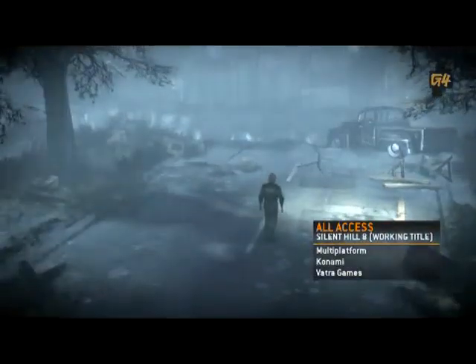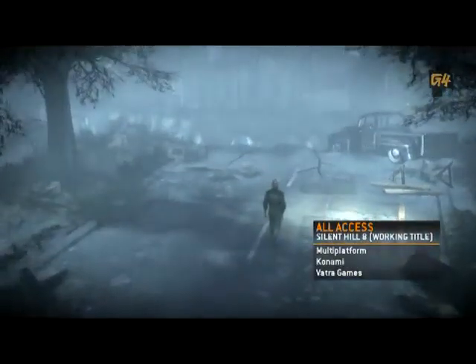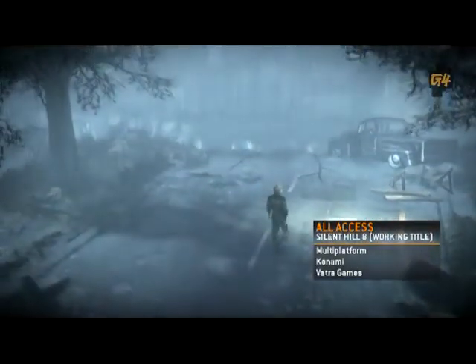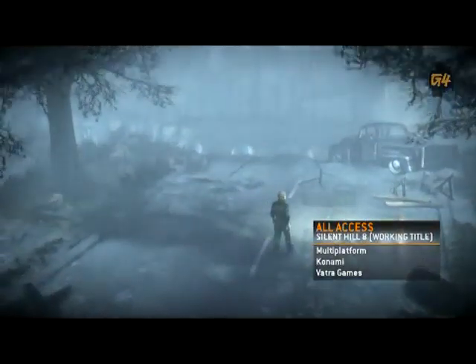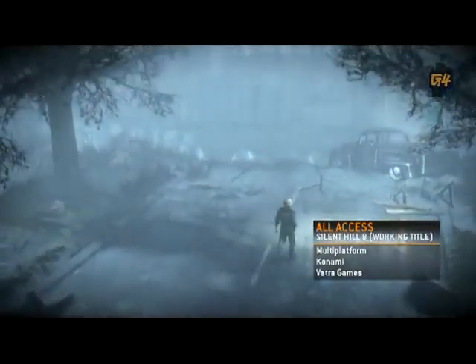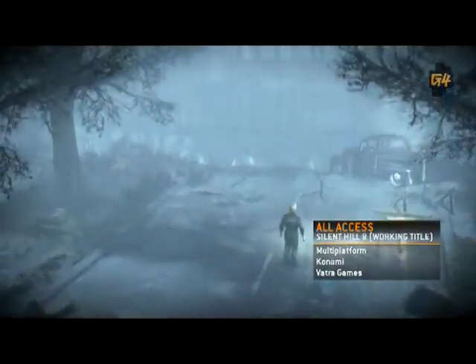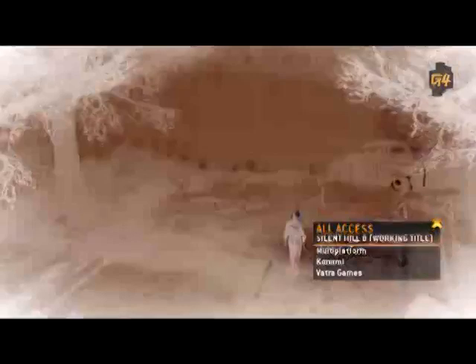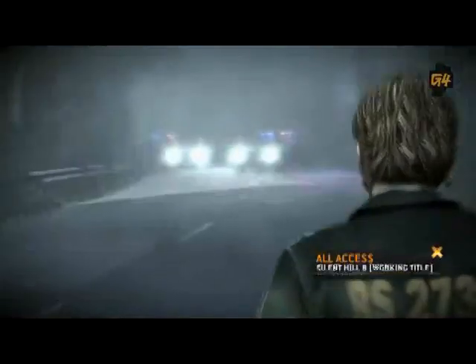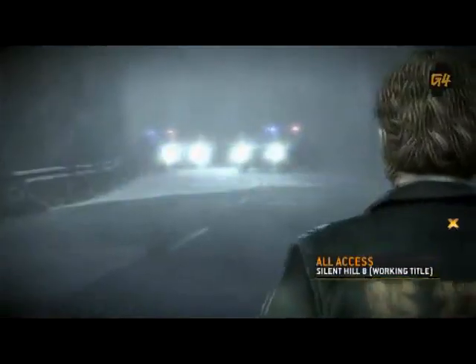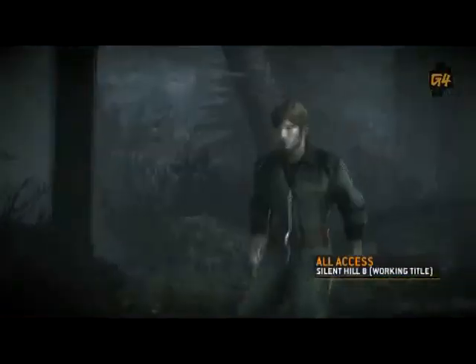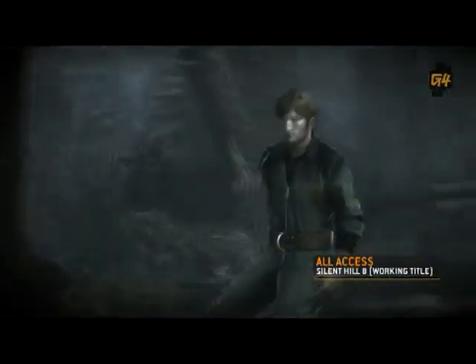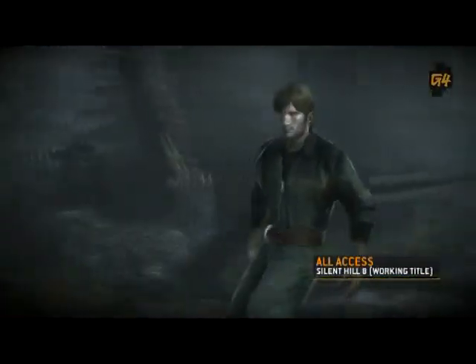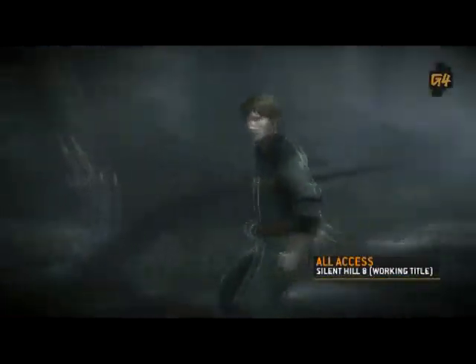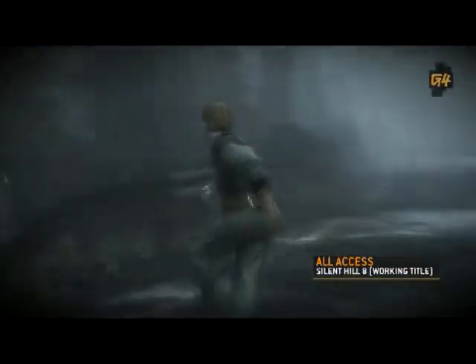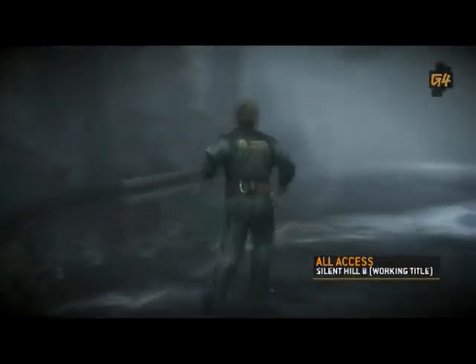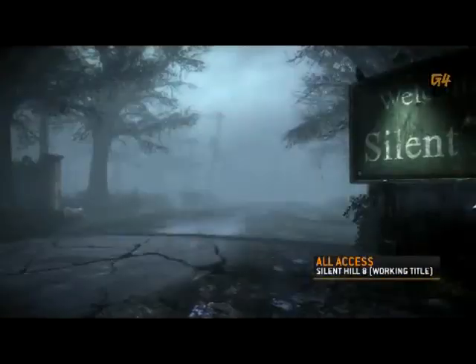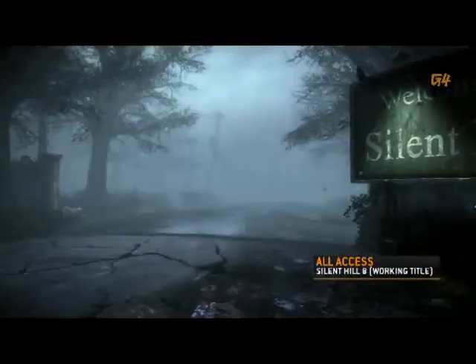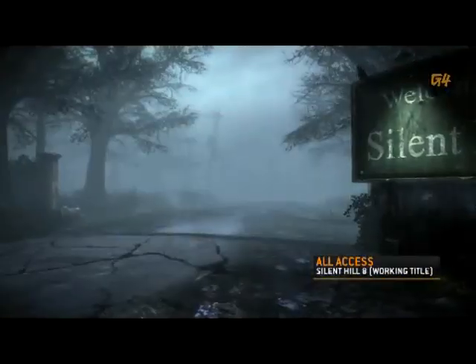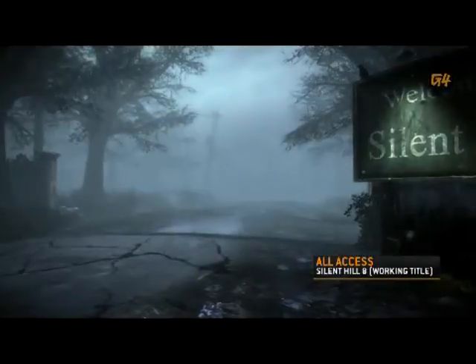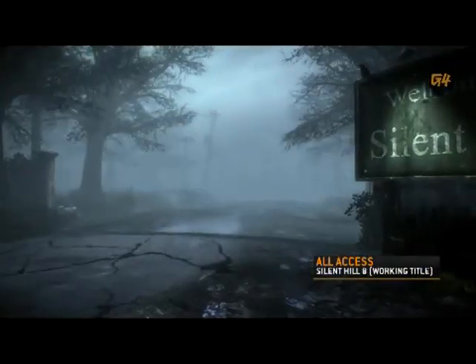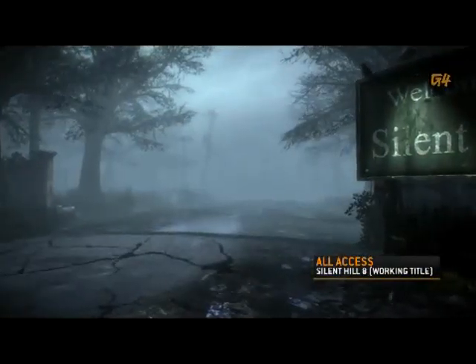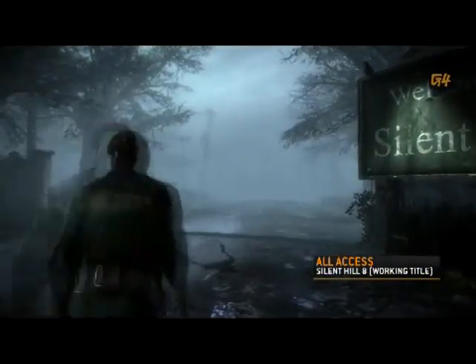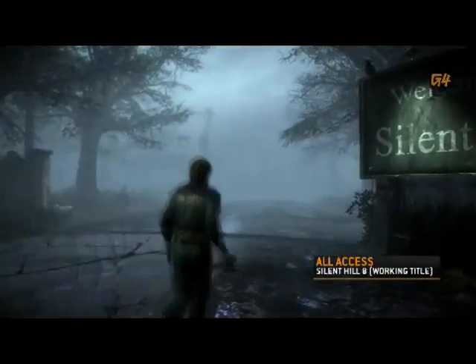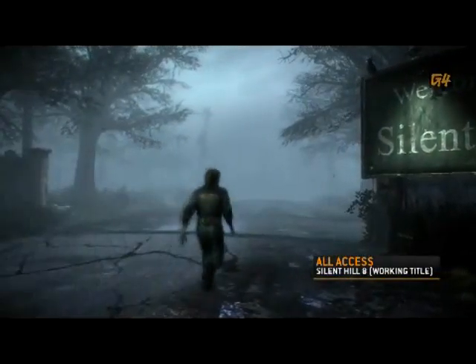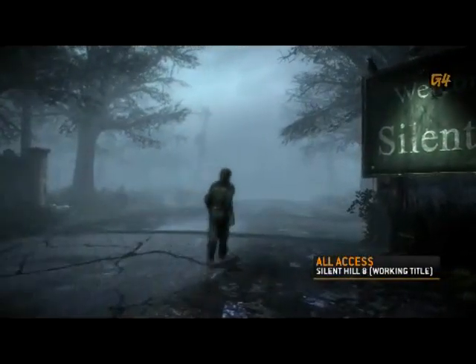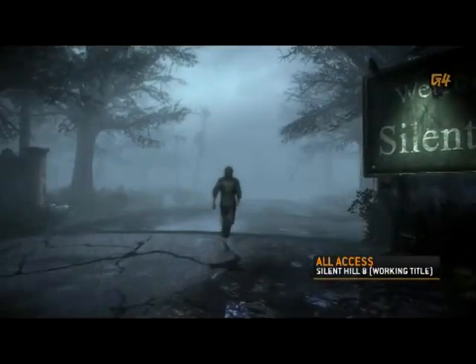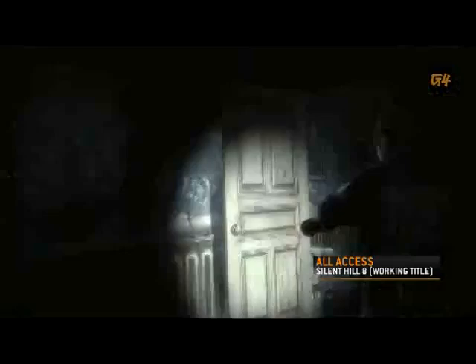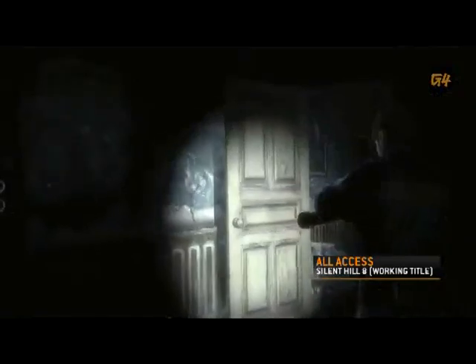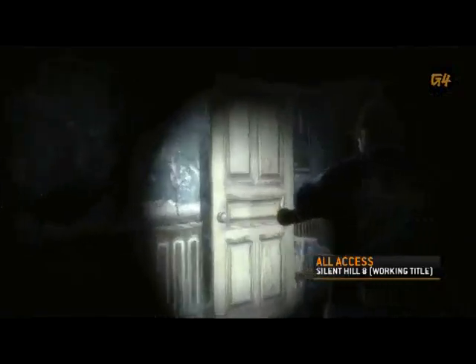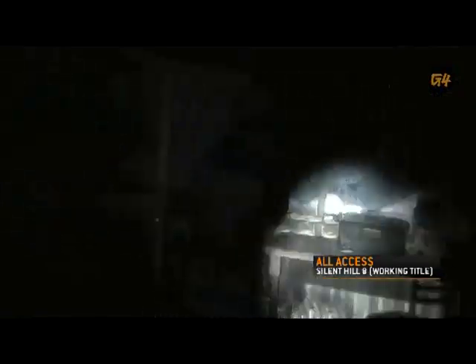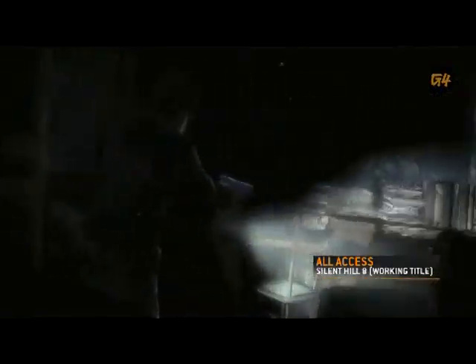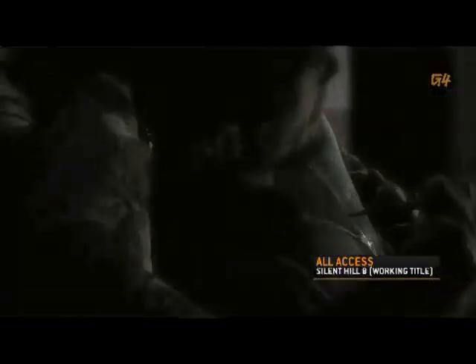To make a great trailer for E3, companies are stepping up their game. Case in point, Konami's haunting promo for the latest Silent Hill title, currently known as Part 8.